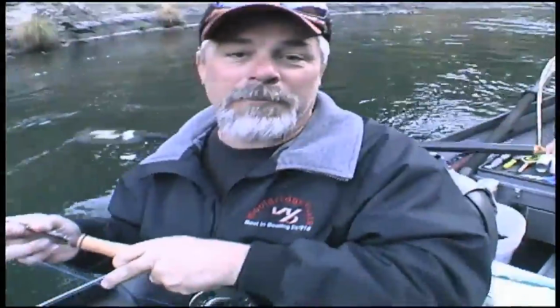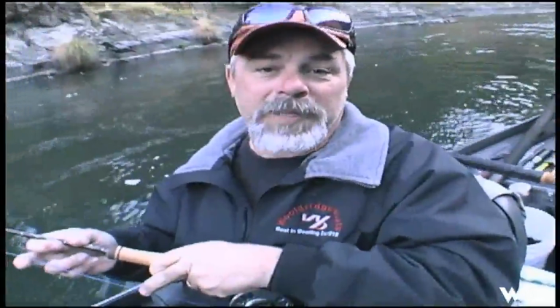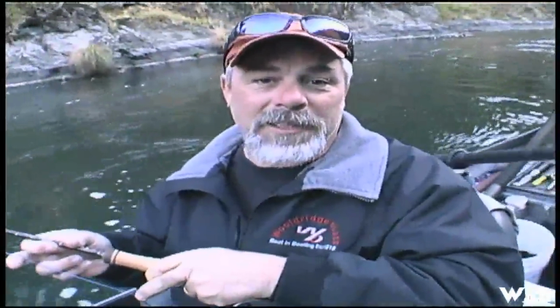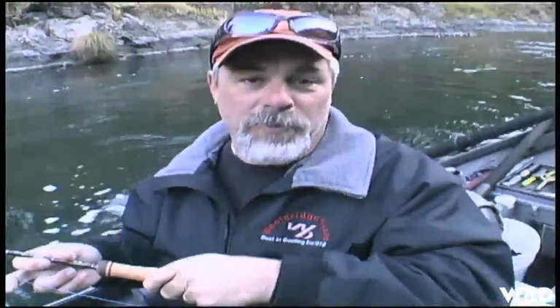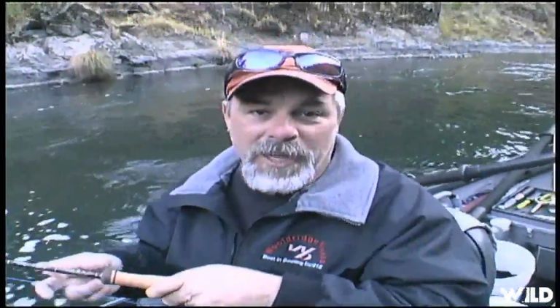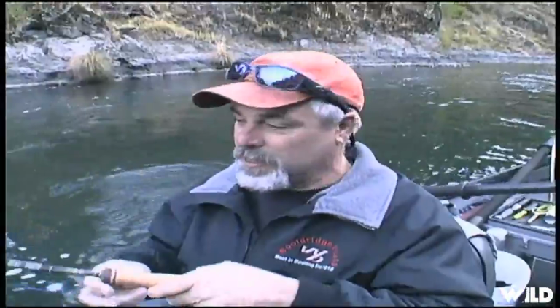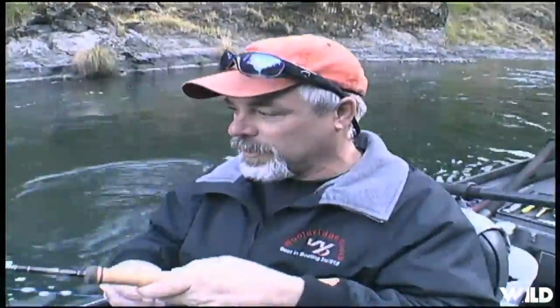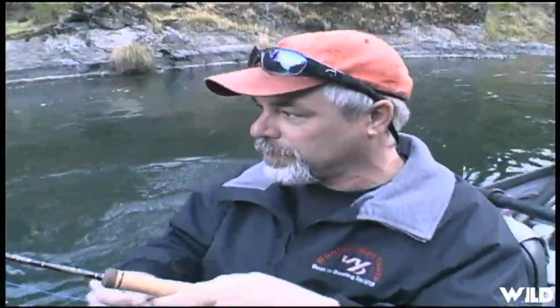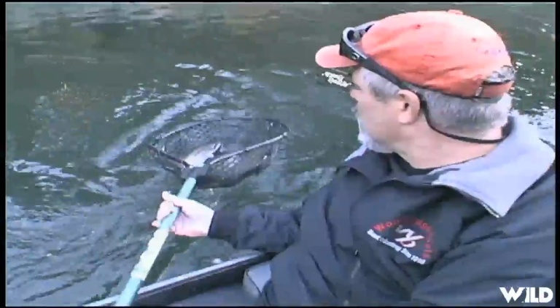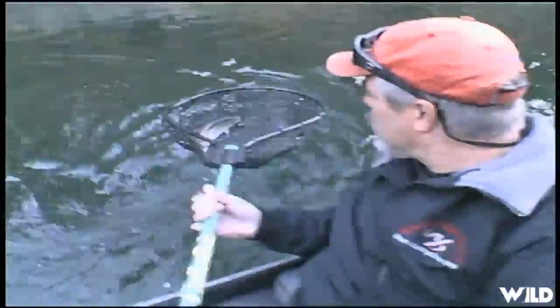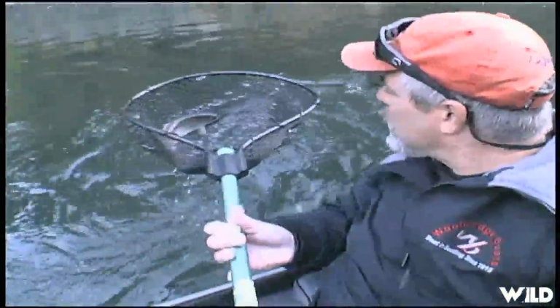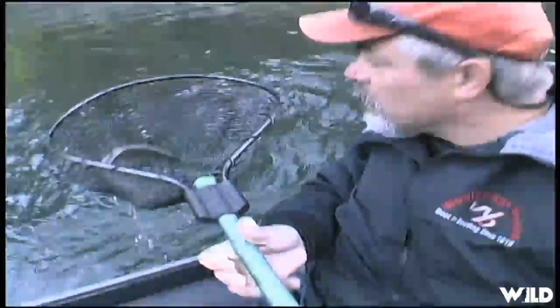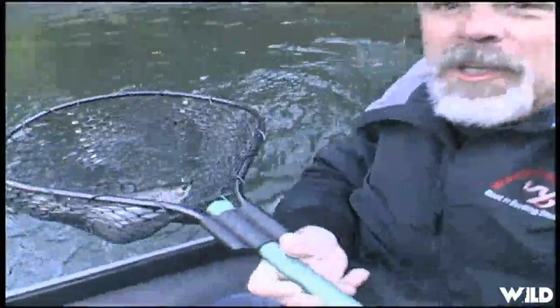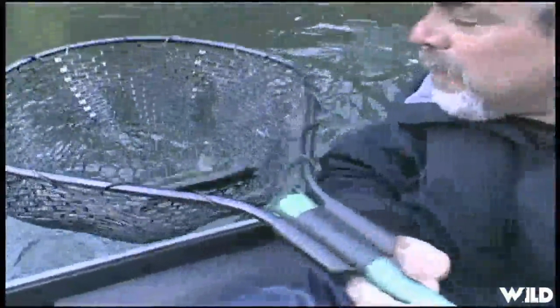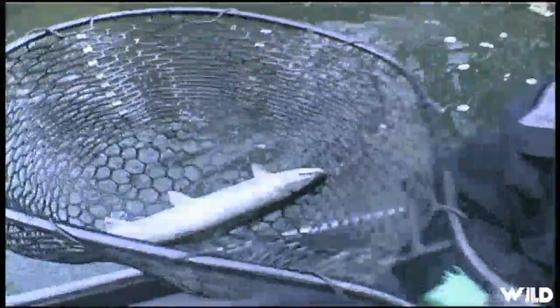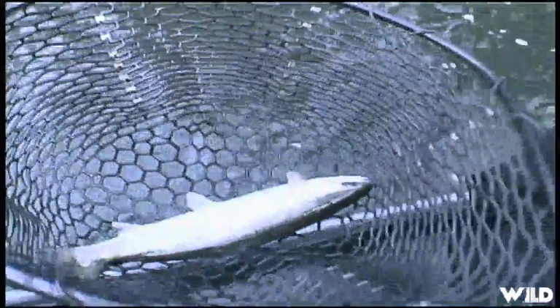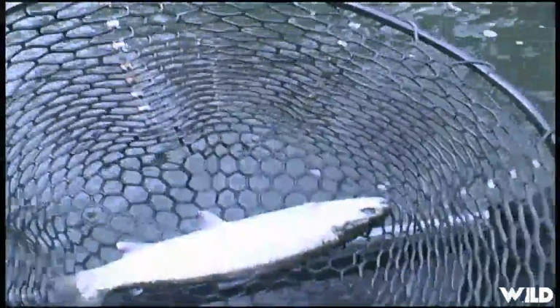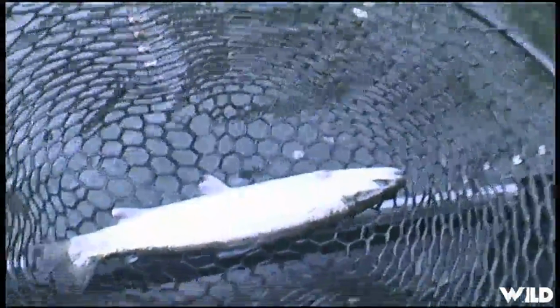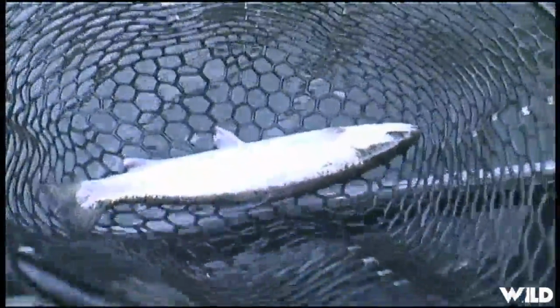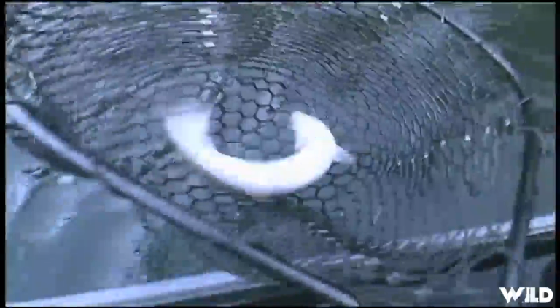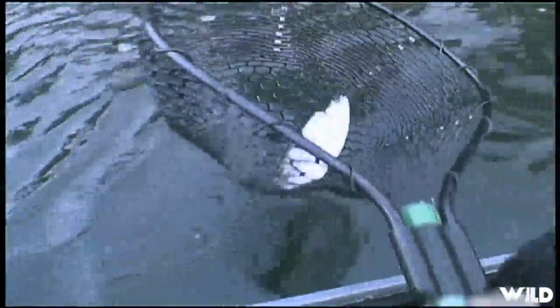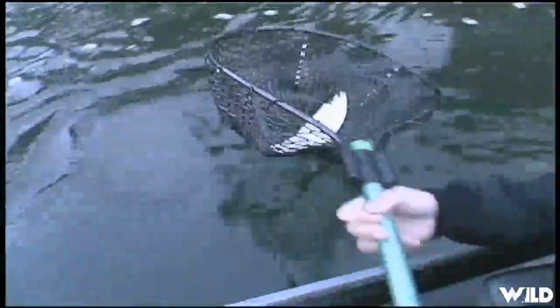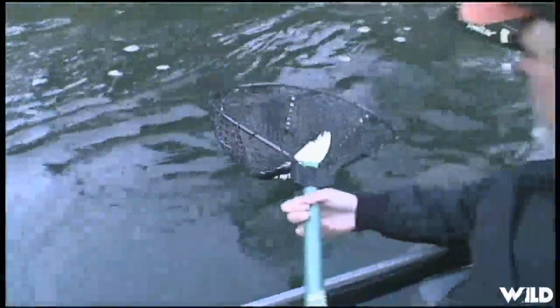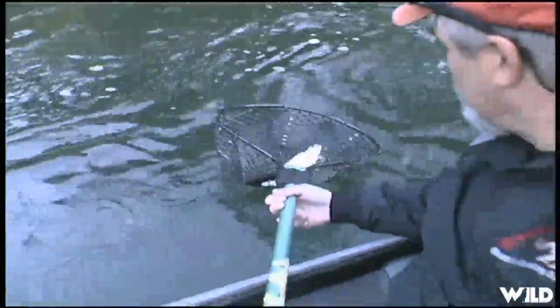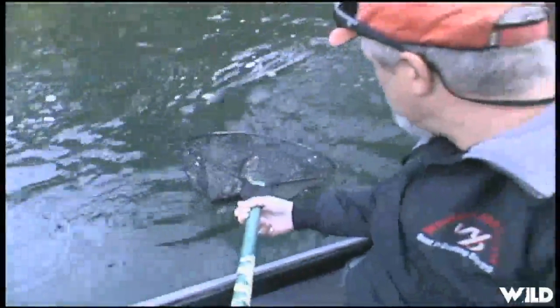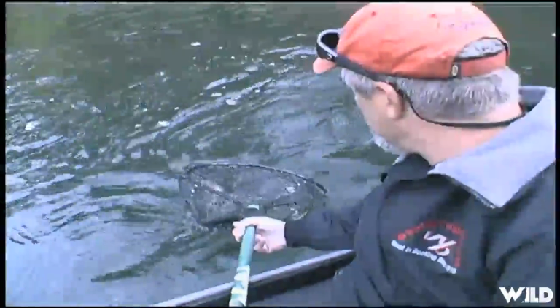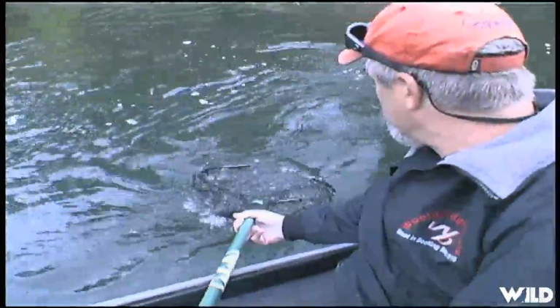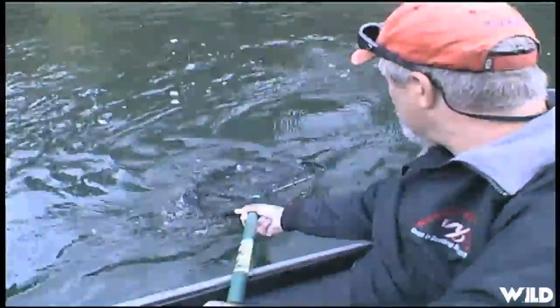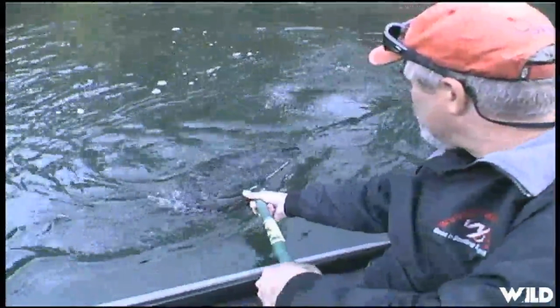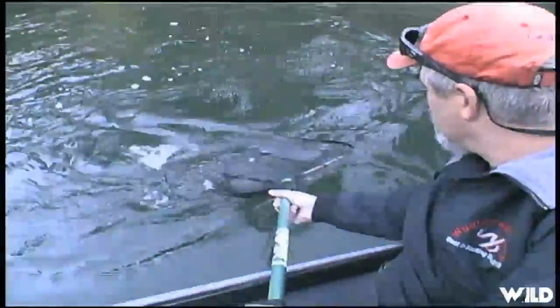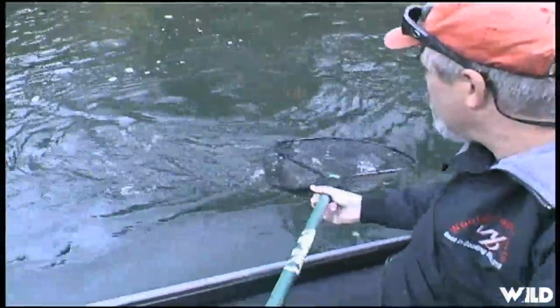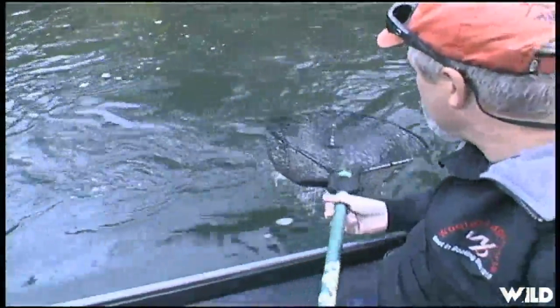Generally, they like a six weight fly rod, just so you know. Here you go — take one more look at him before I let him go. A little fish-friendly net. There he goes.